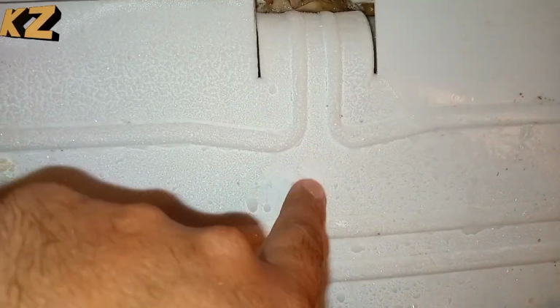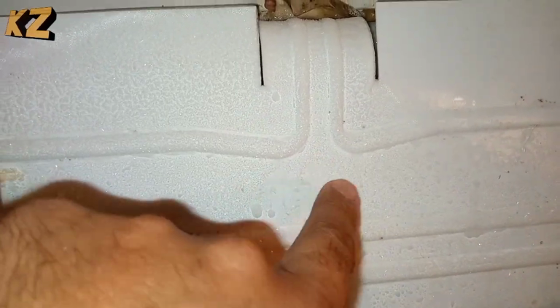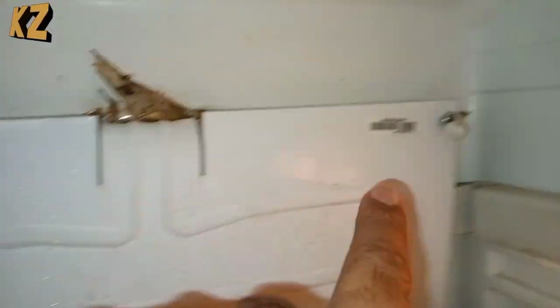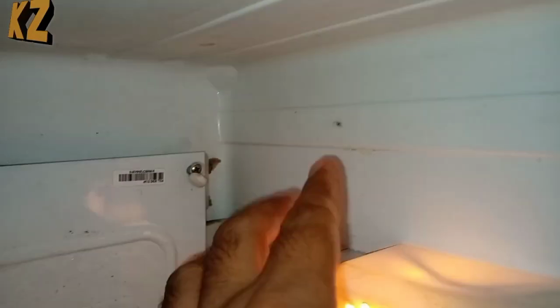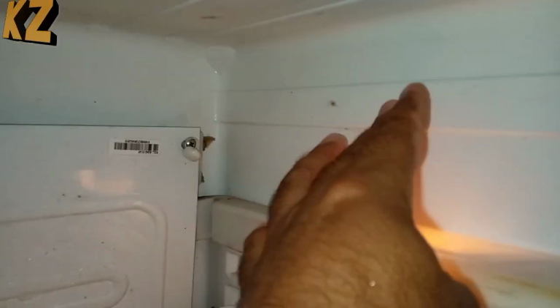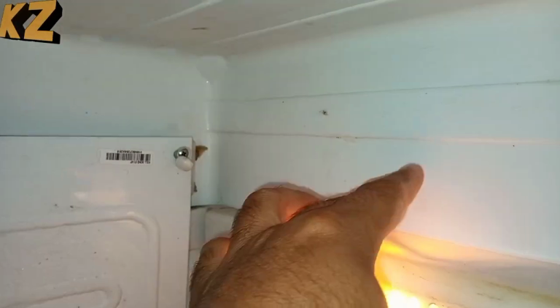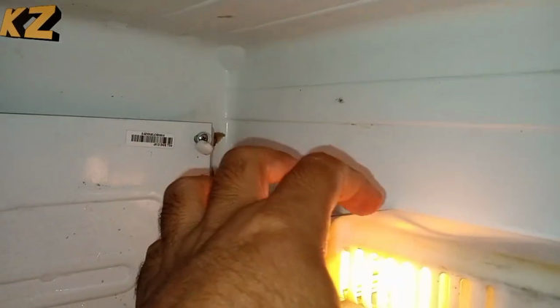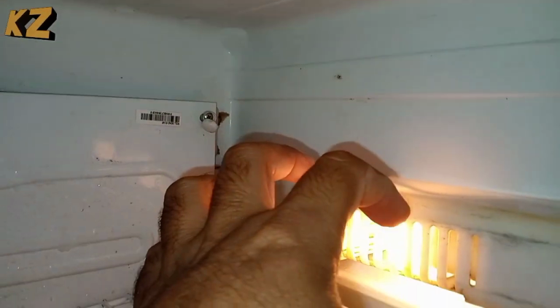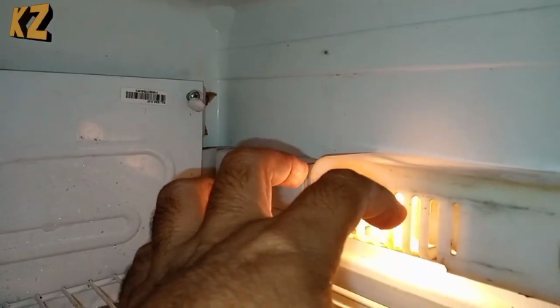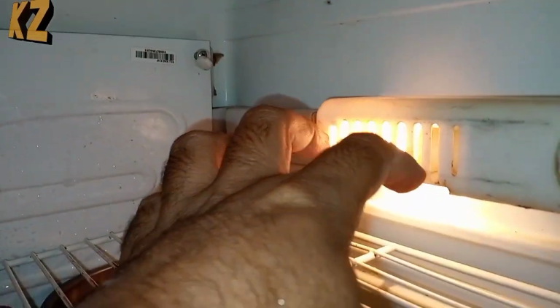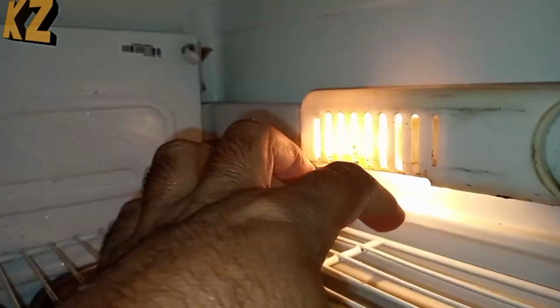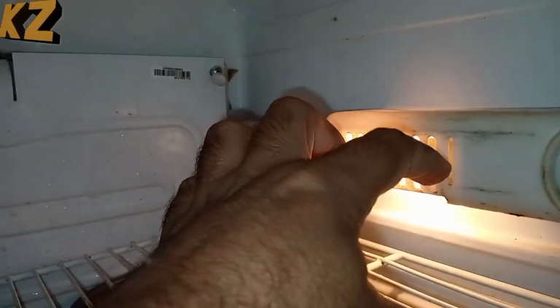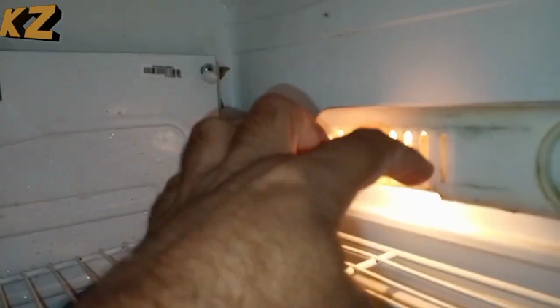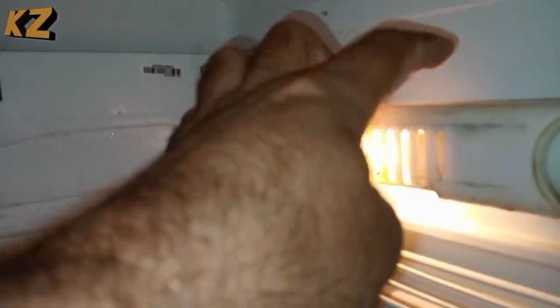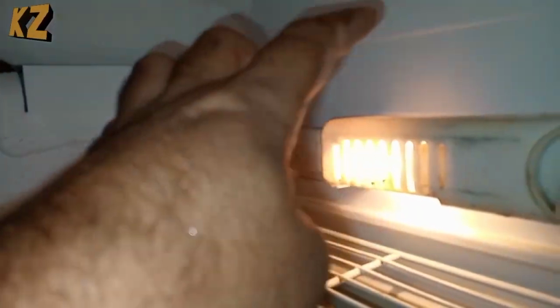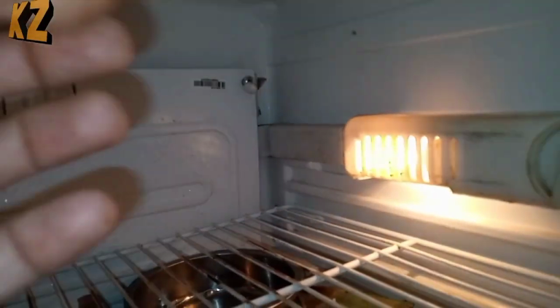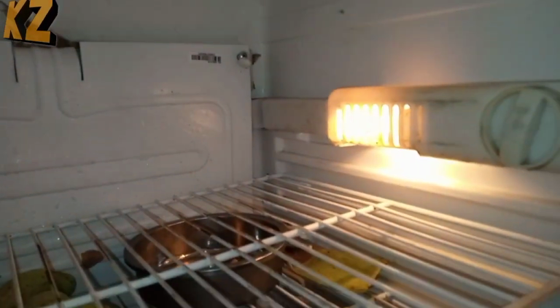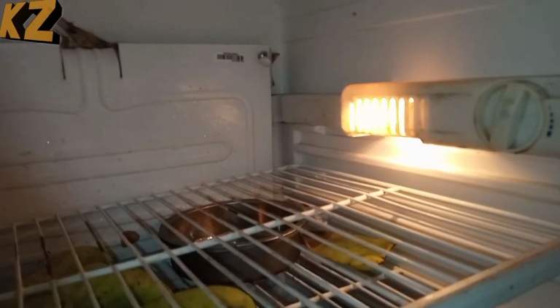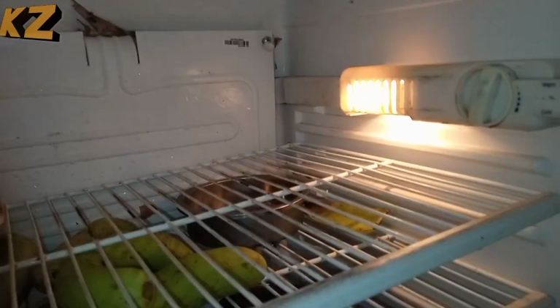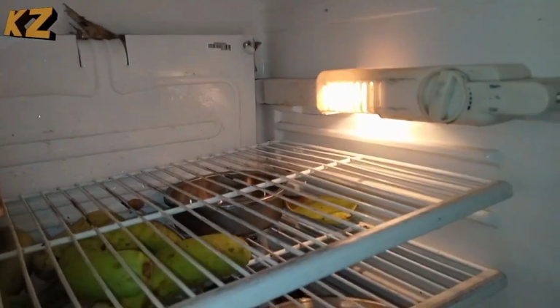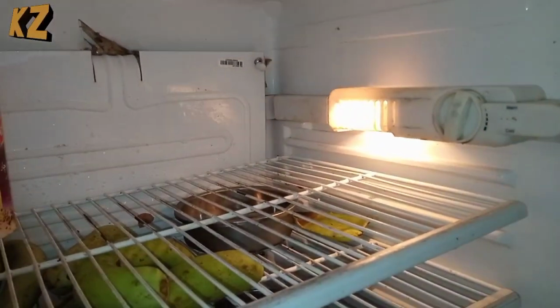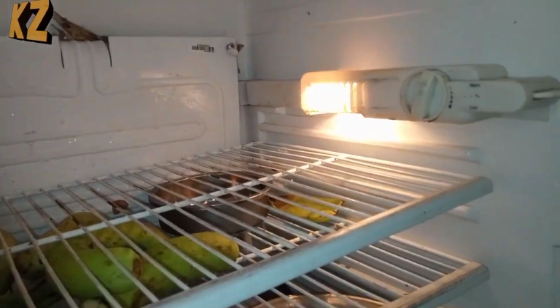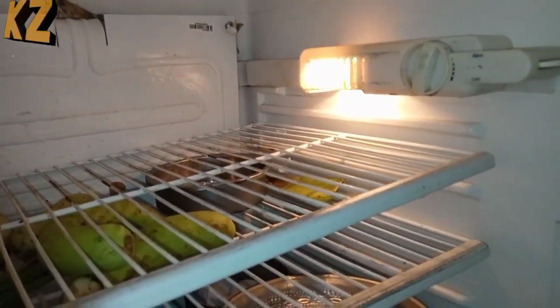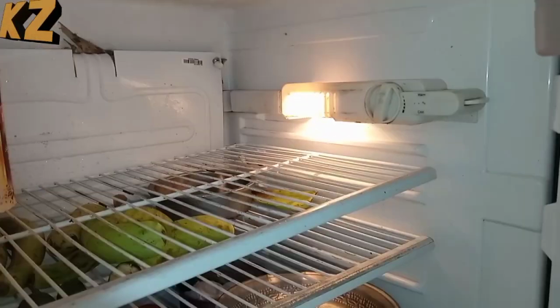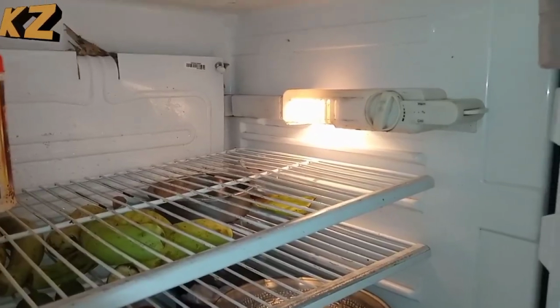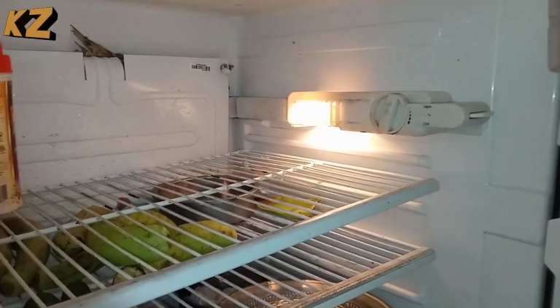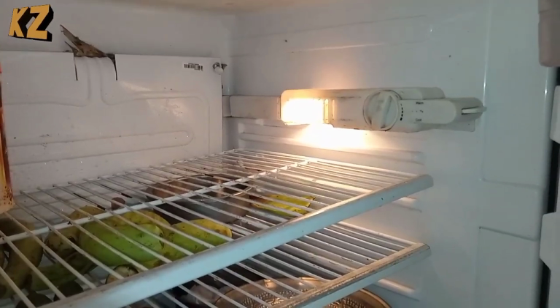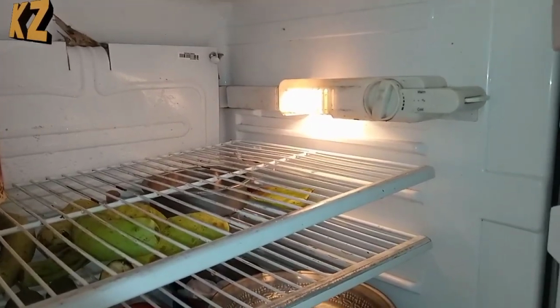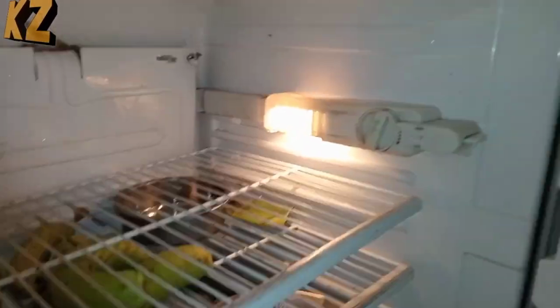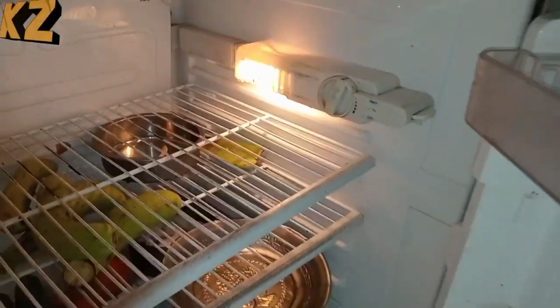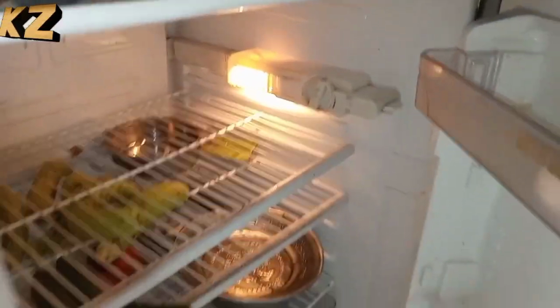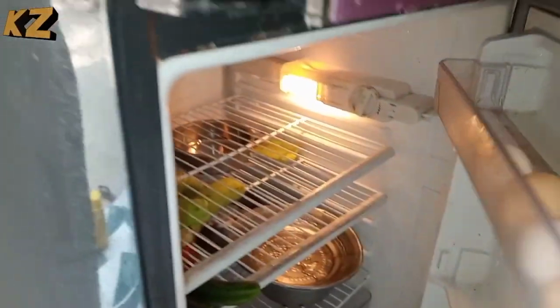We will also bring the fridge to top a plate. The fridge is also a good quality and the fridge is a good quality. The fridge is very good.